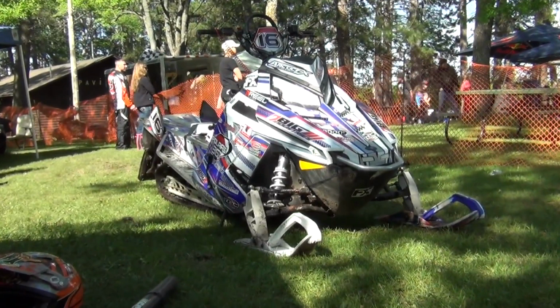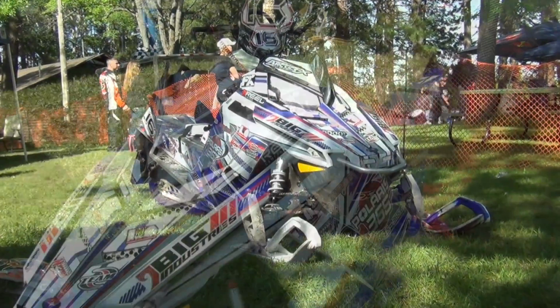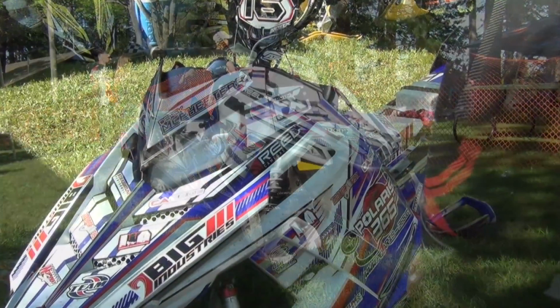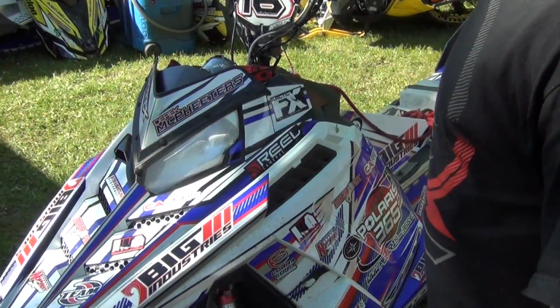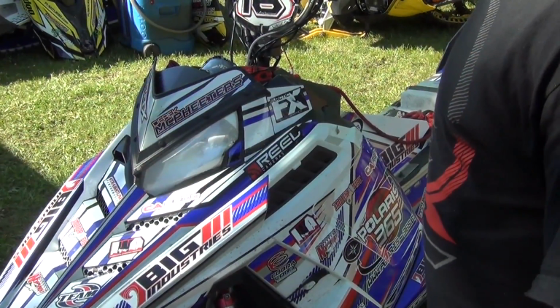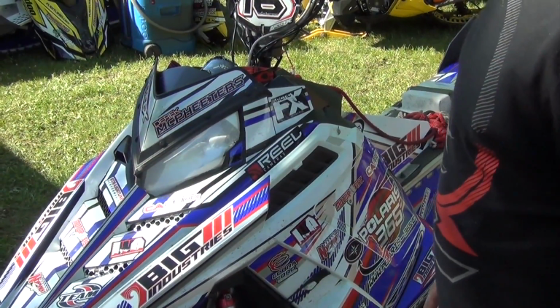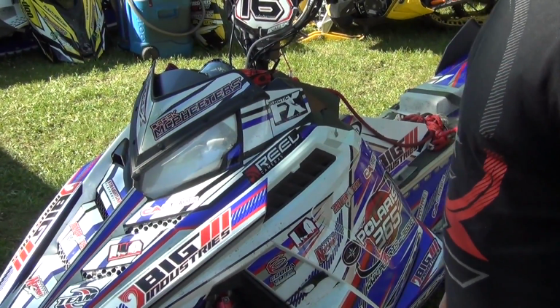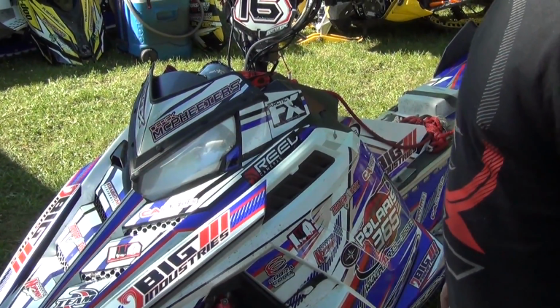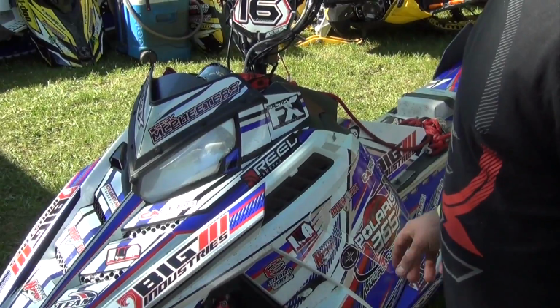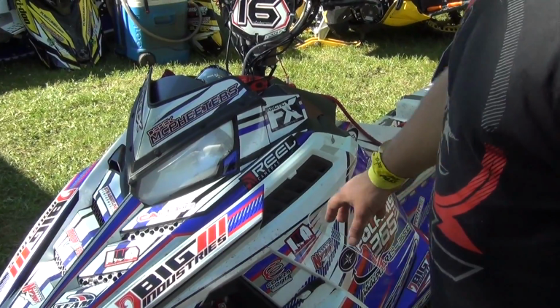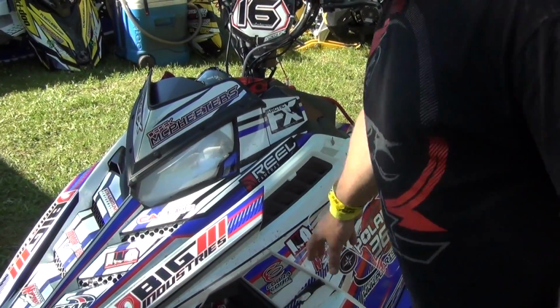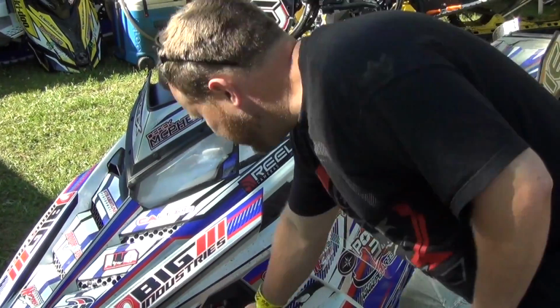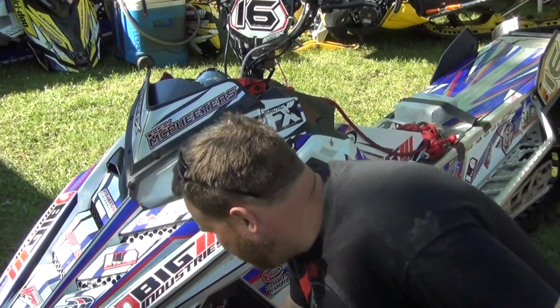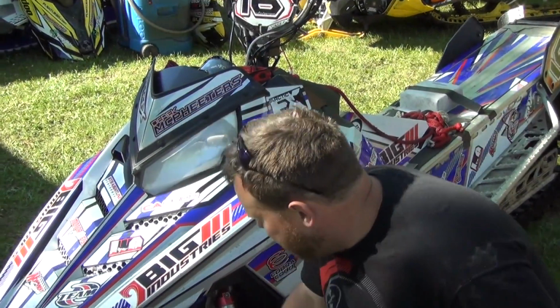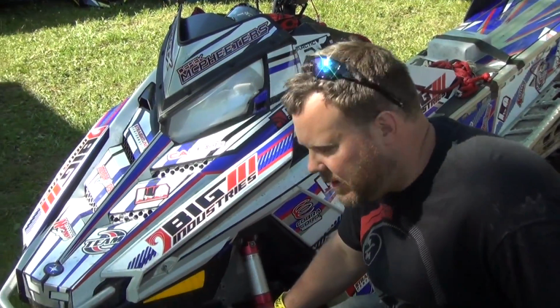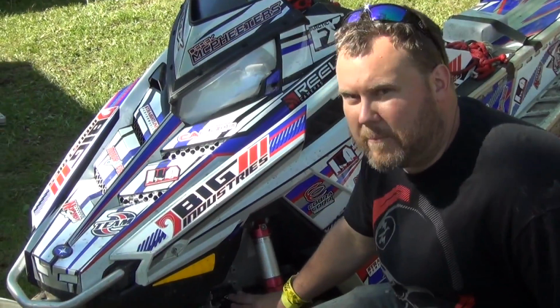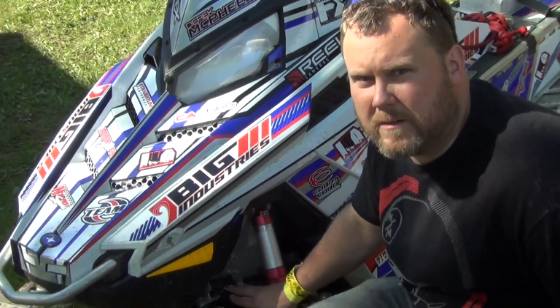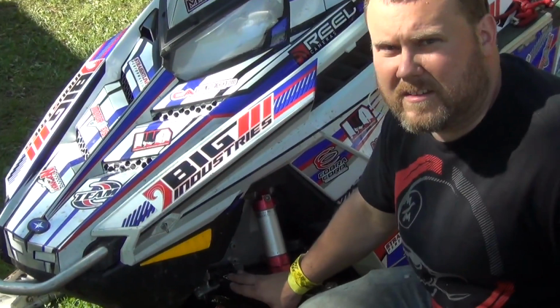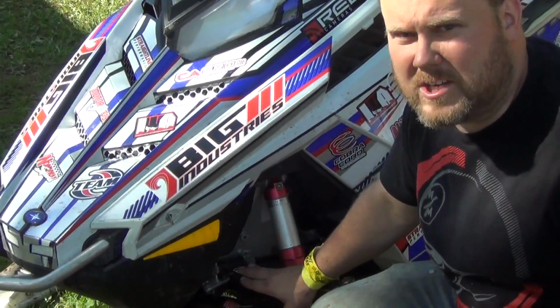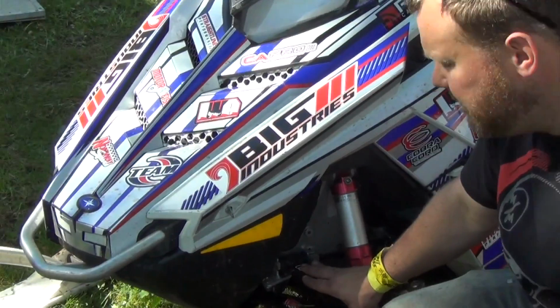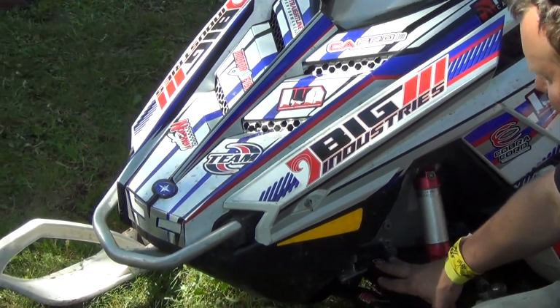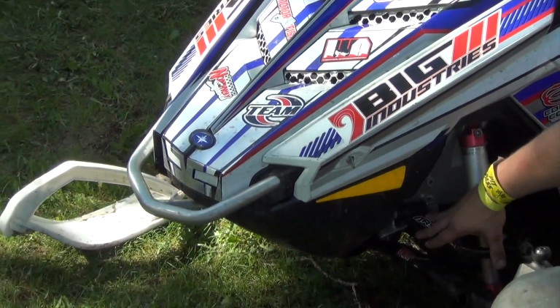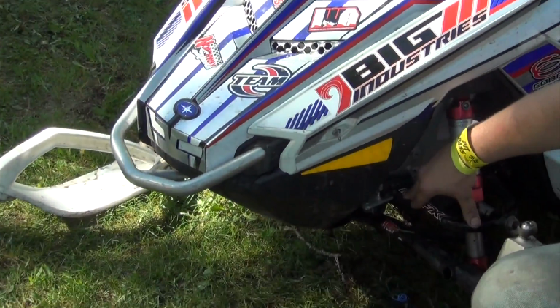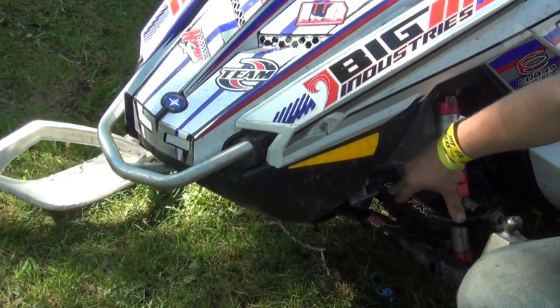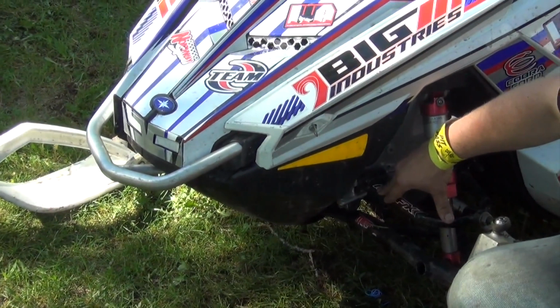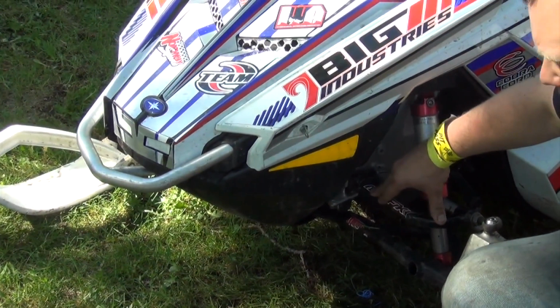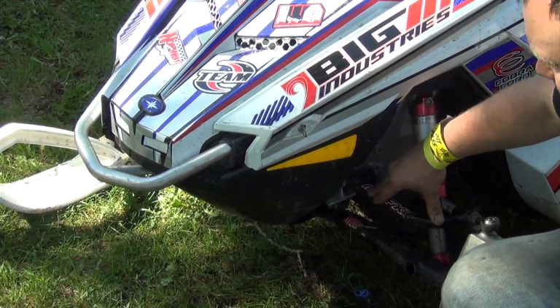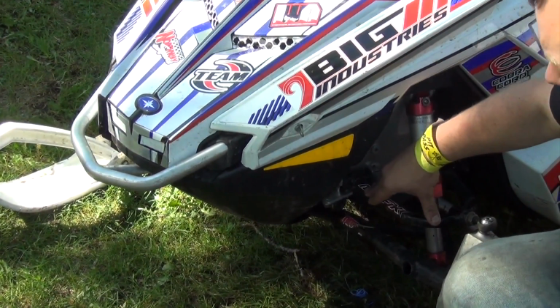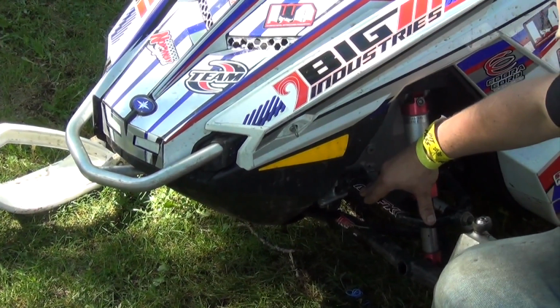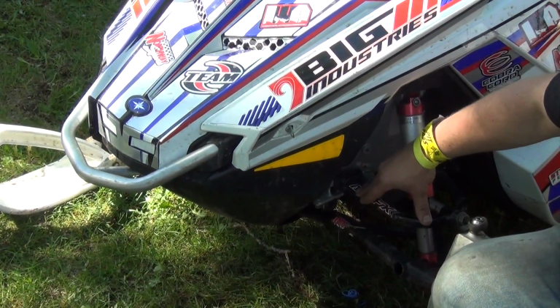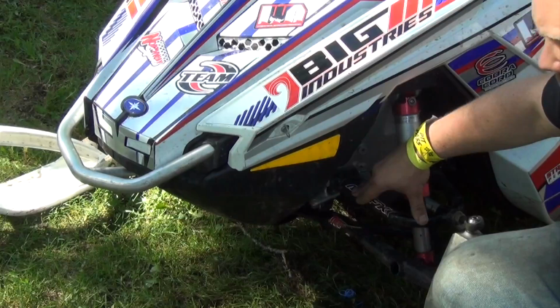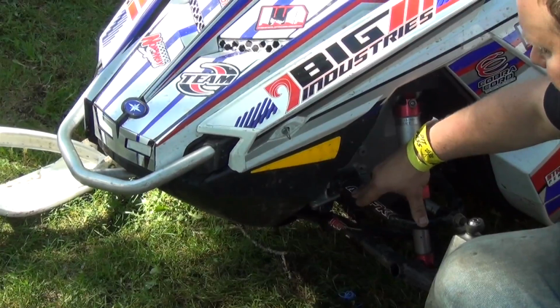First and foremost, one of the modifications we do is we take the A-arms right here and narrow them up. I'm running 36-inch A-arms. Some people are running a little bit smaller — 34 or 32-inch A-arms.